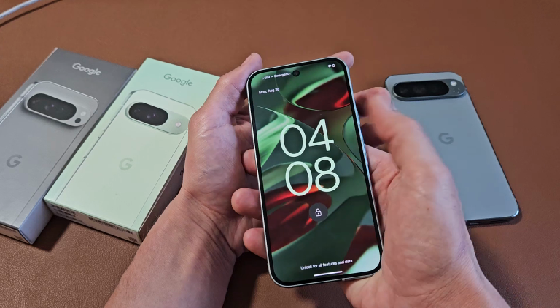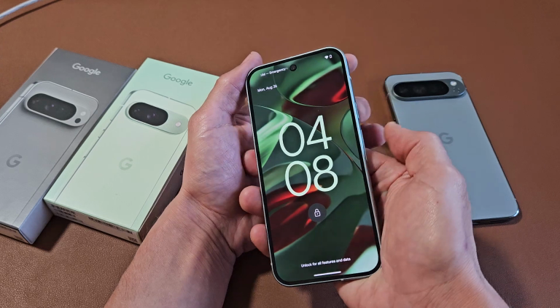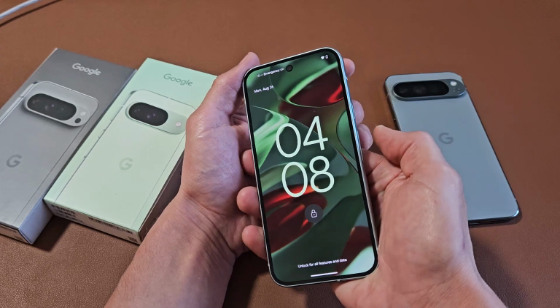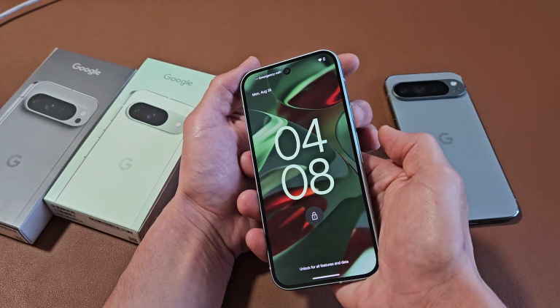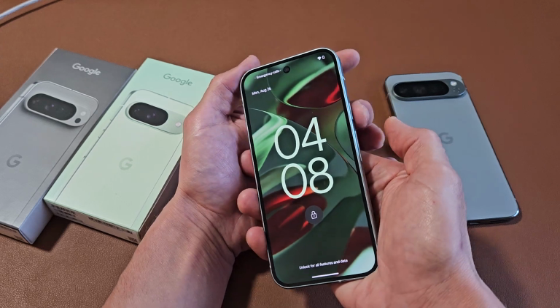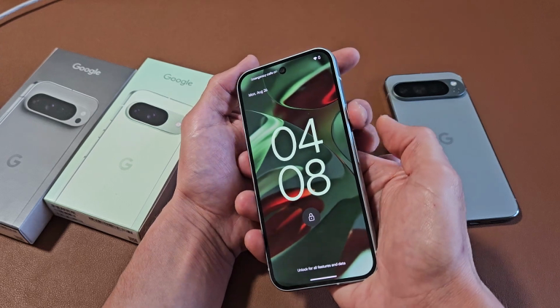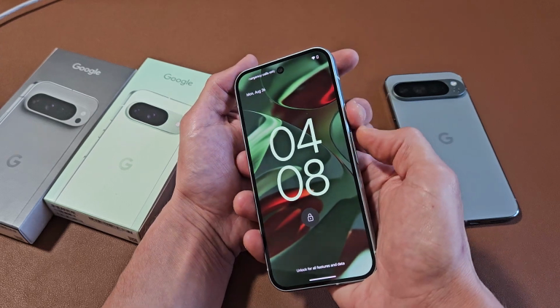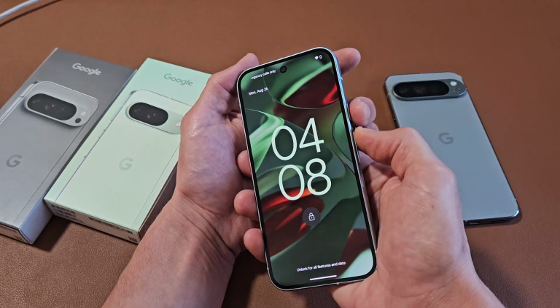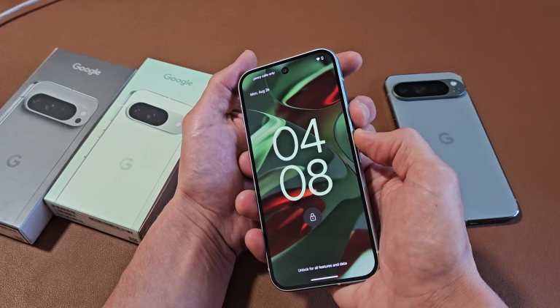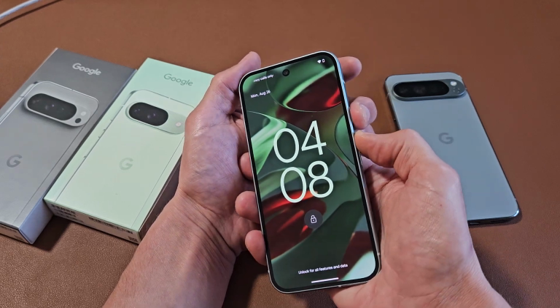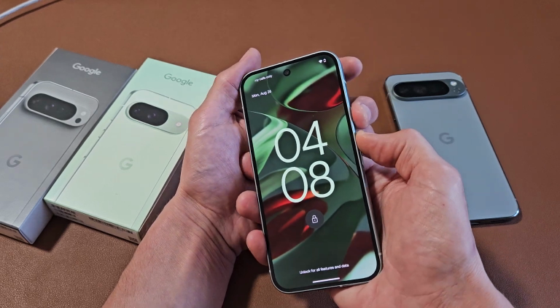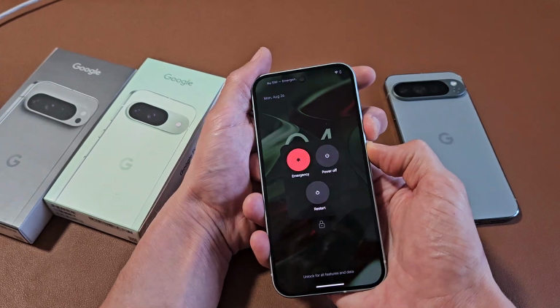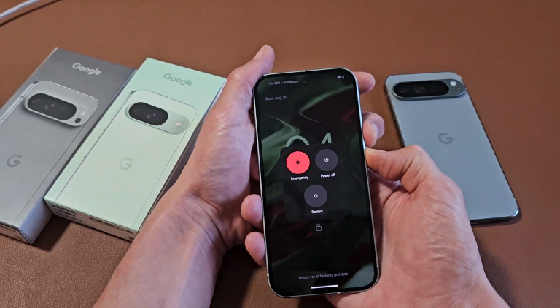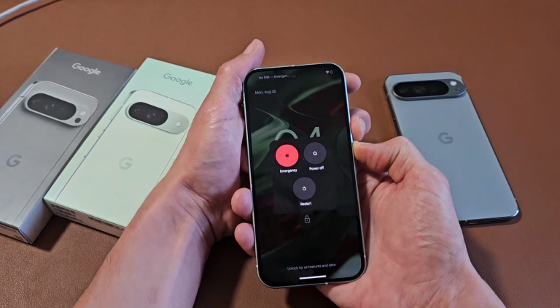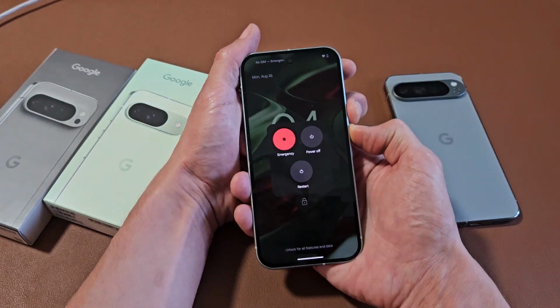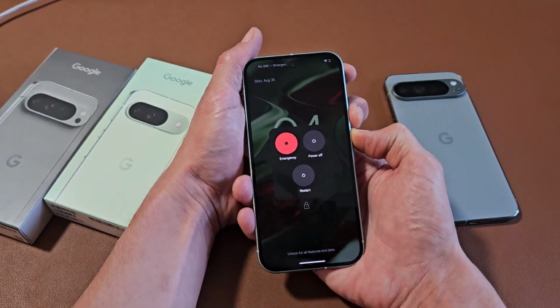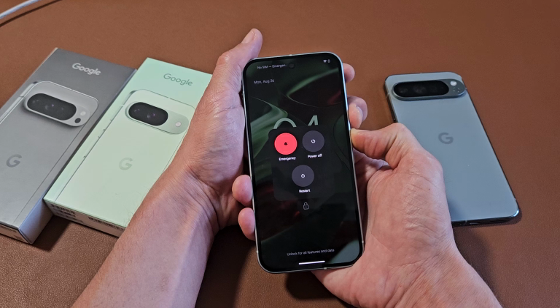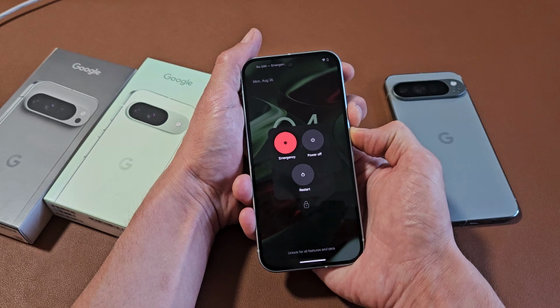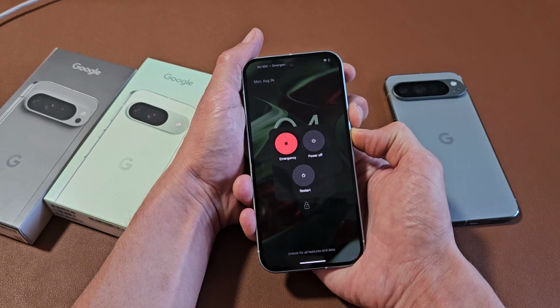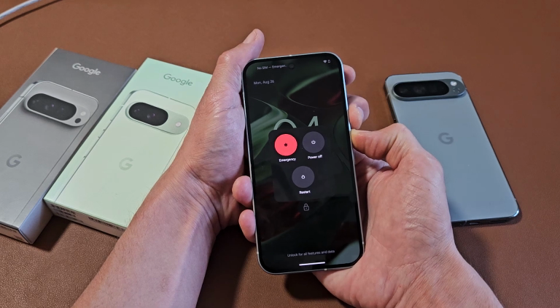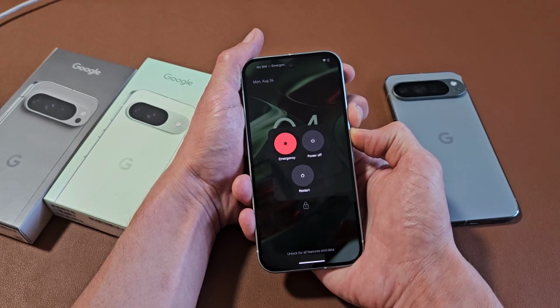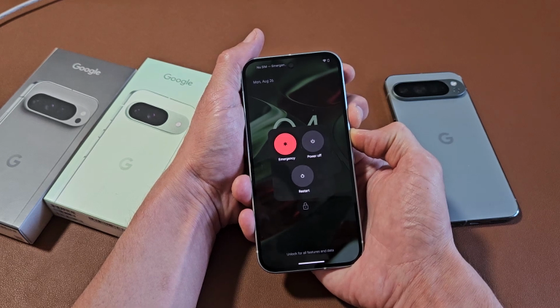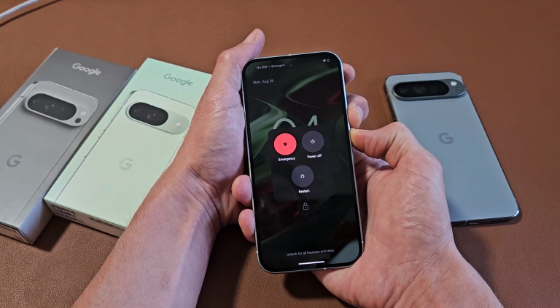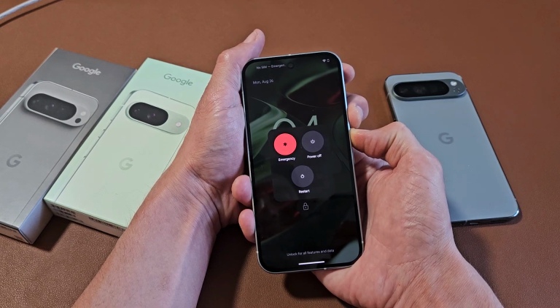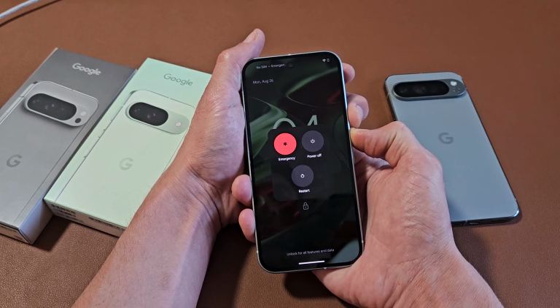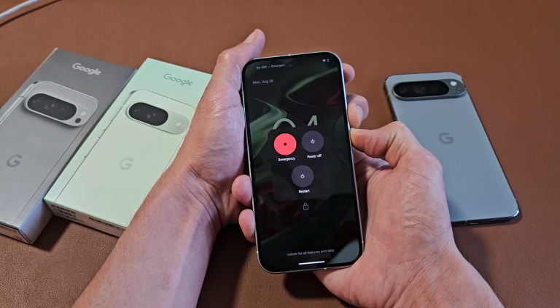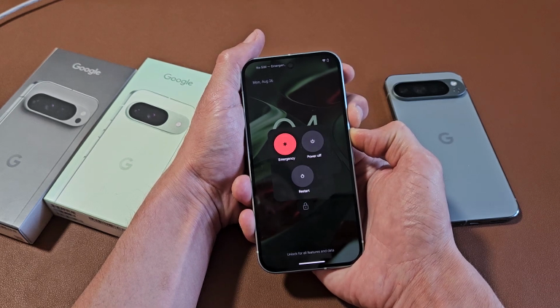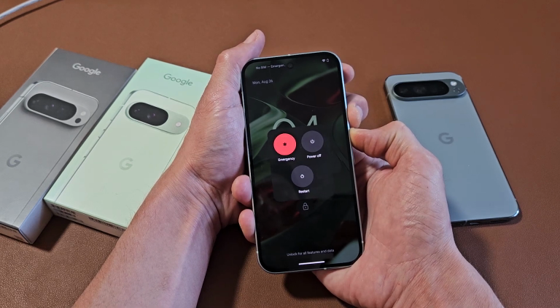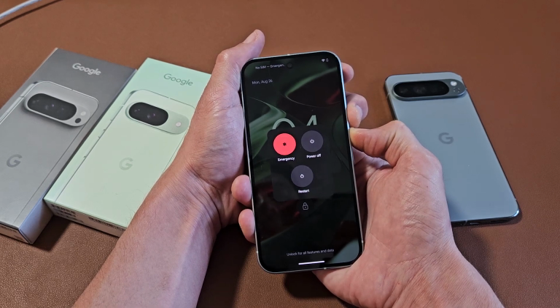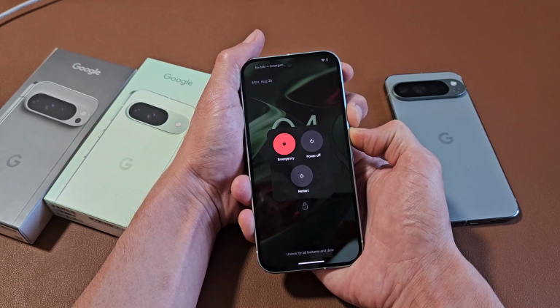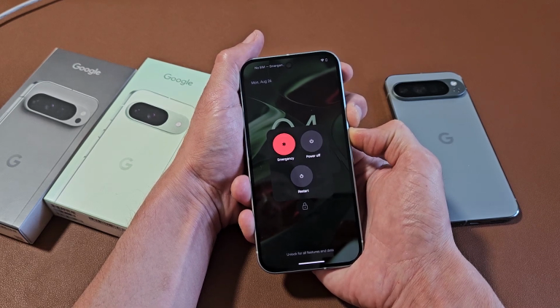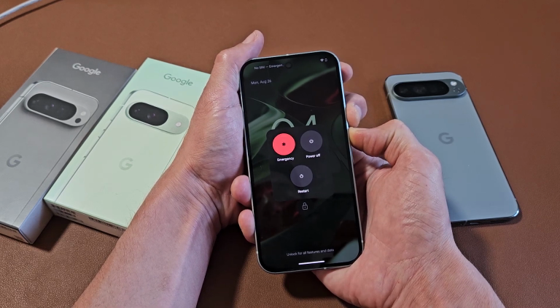Pretend my screen here is black. Power button and volume up — ready, set, go. Press and hold. Don't worry about what's on my screen, pretend it's black. Just count to 20 seconds holding both buttons — power button and the volume up.